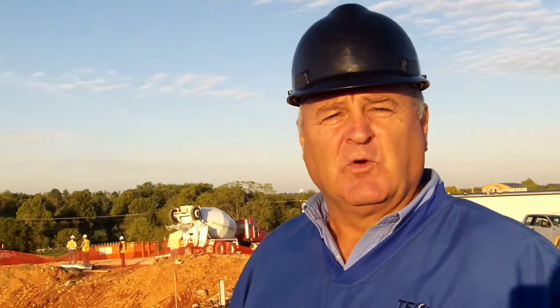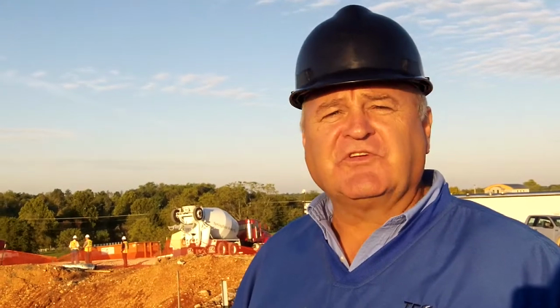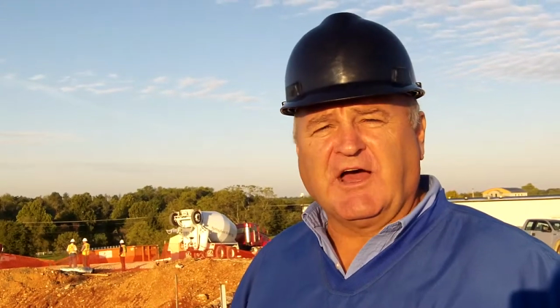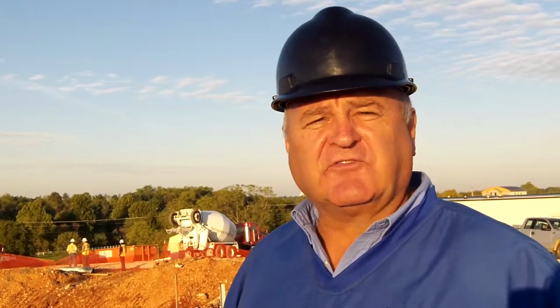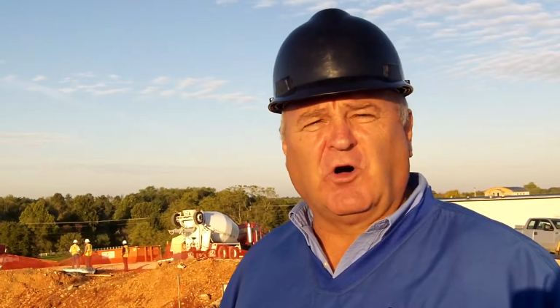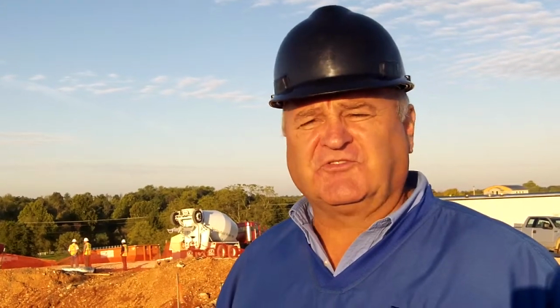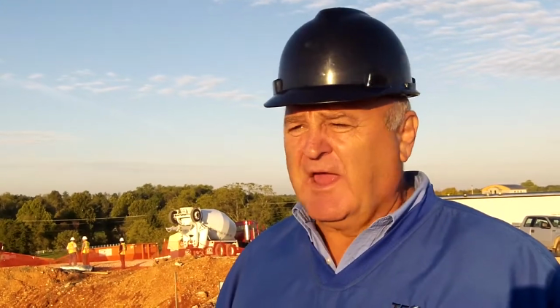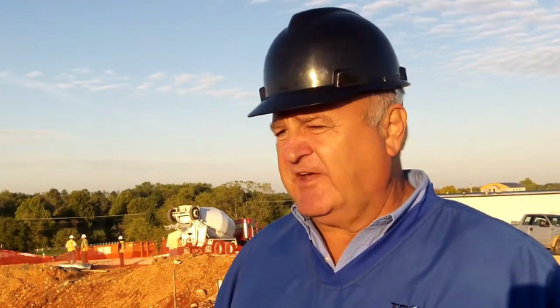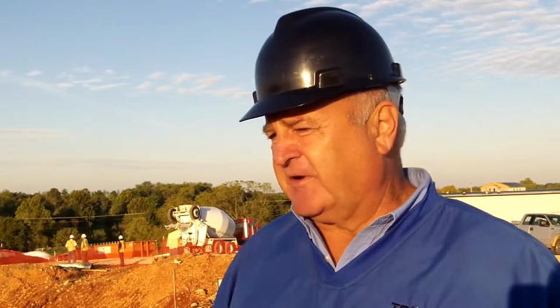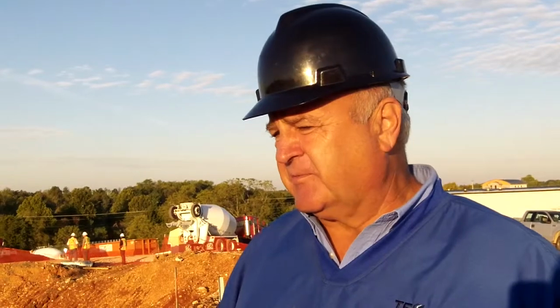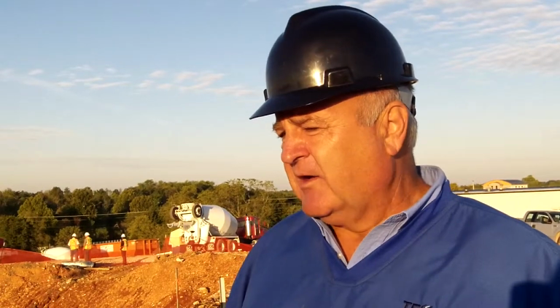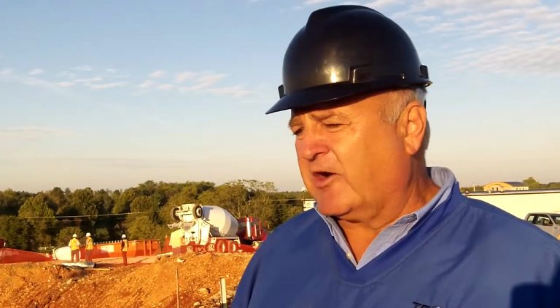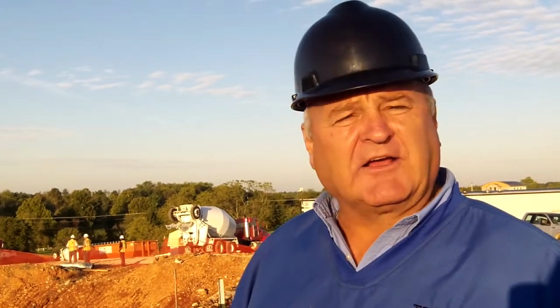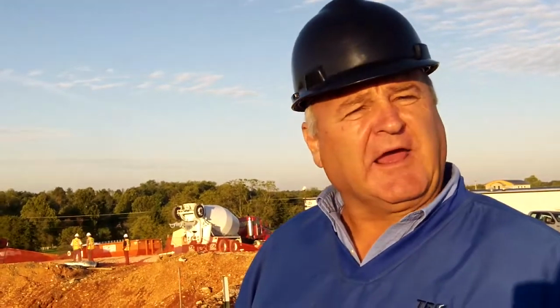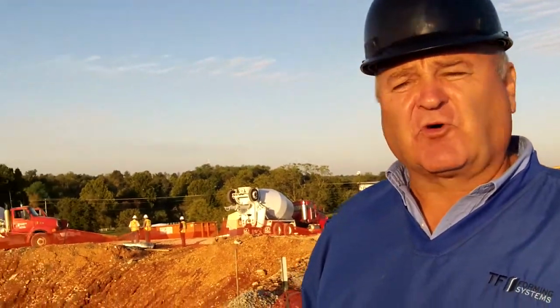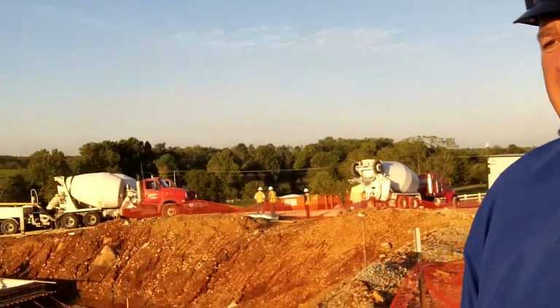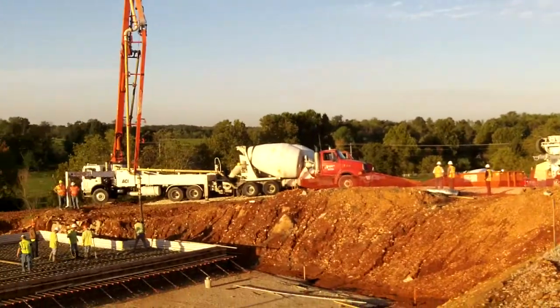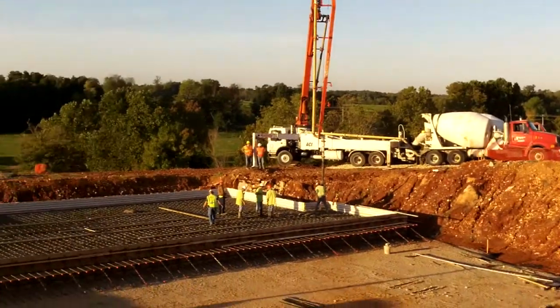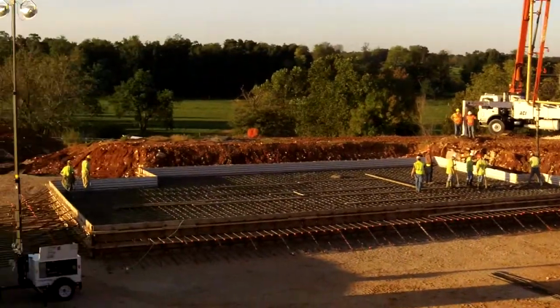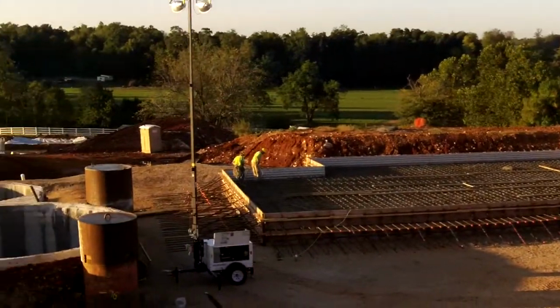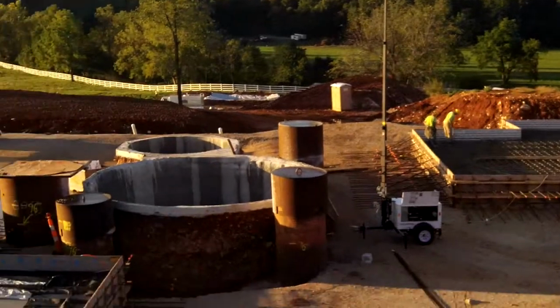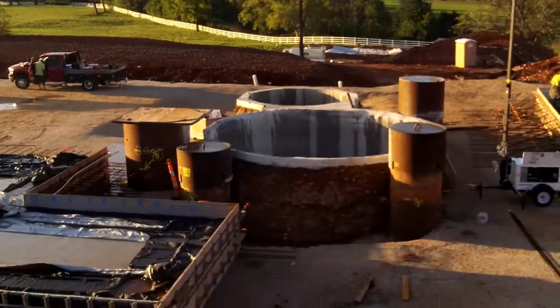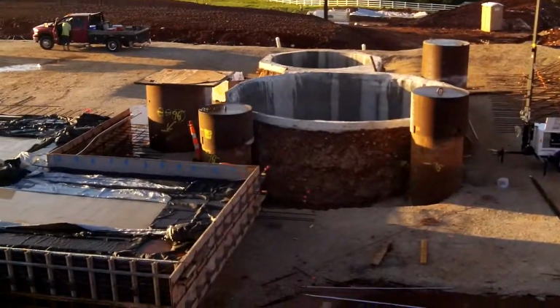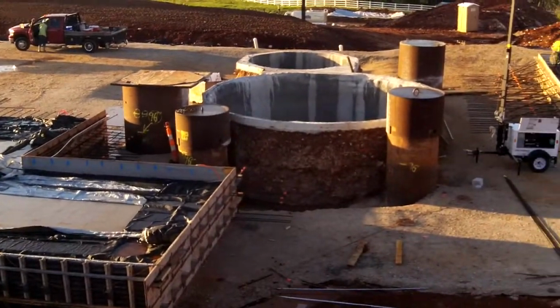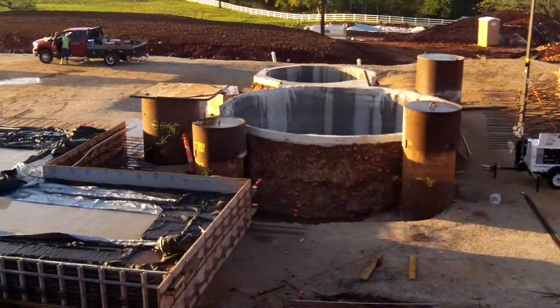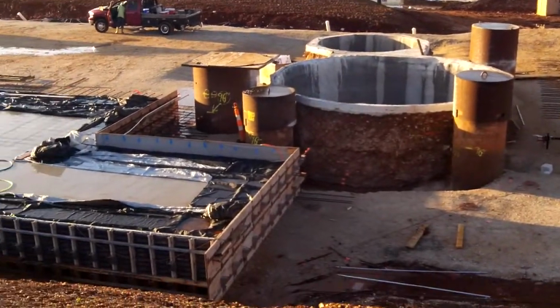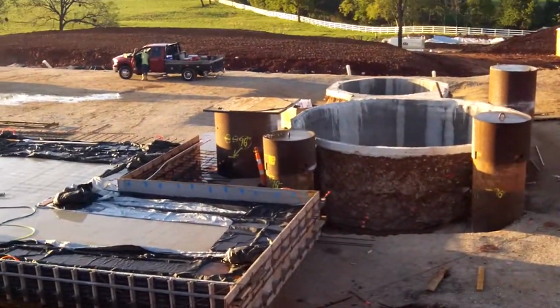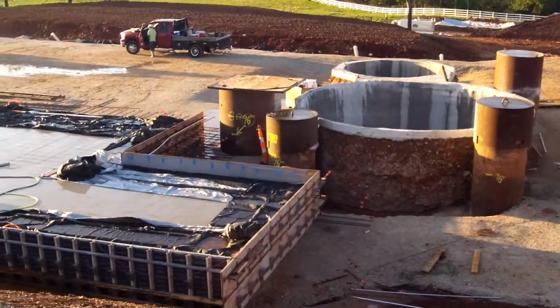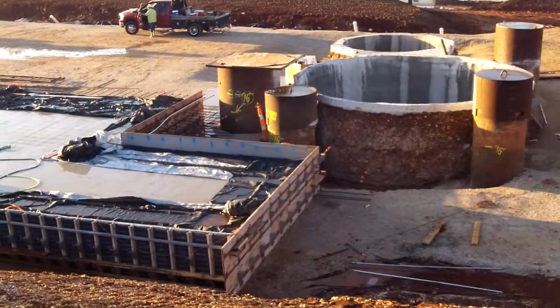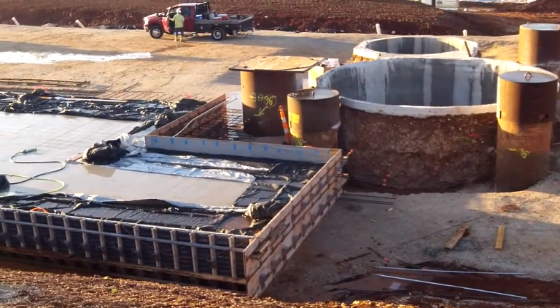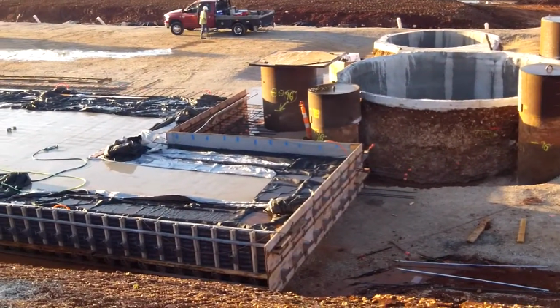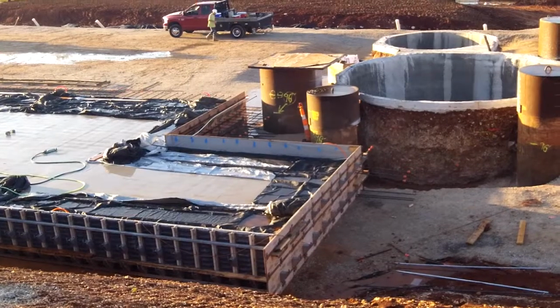We're using the transform wall system and the TF forming system, whaler brackets, pans, strong backs, and you can also see the foam system that is attached to the outside, or in this case would be the inside of the form.